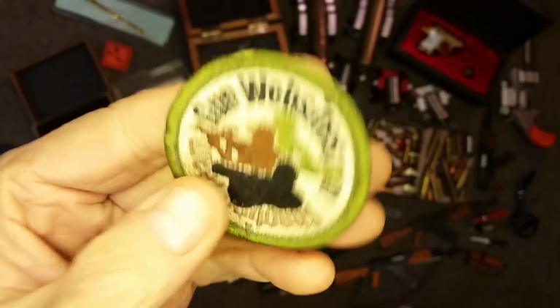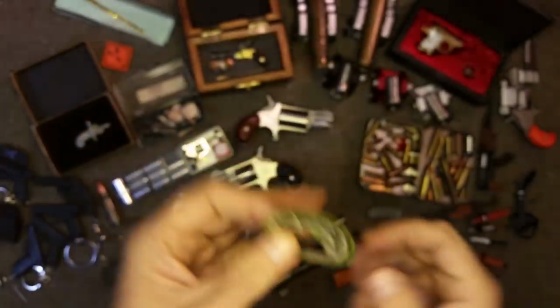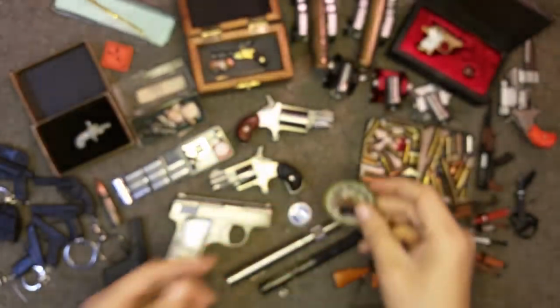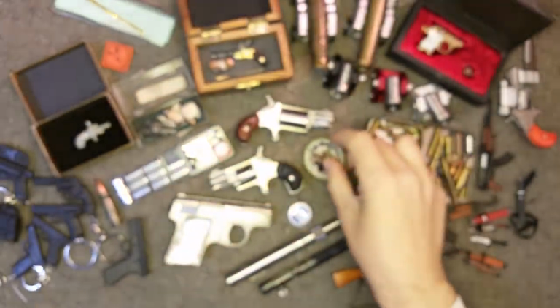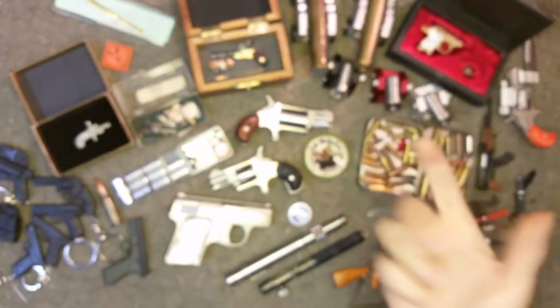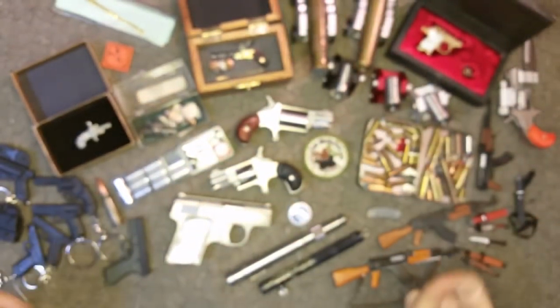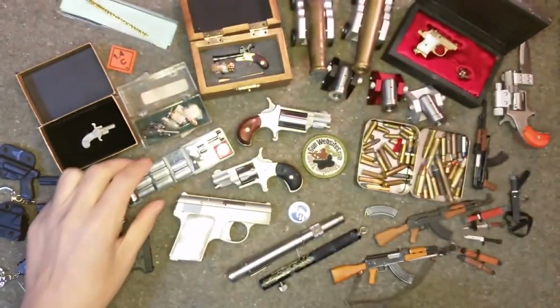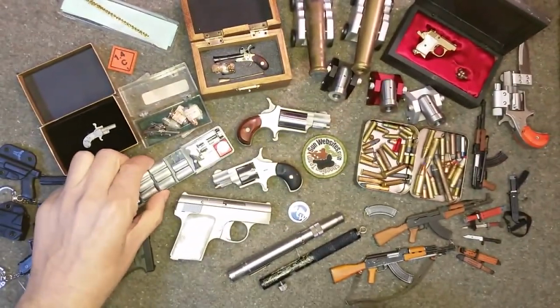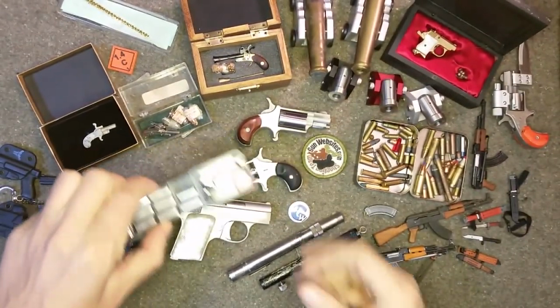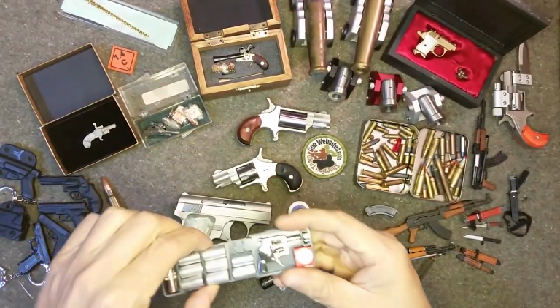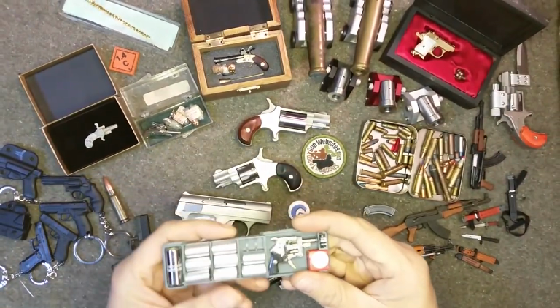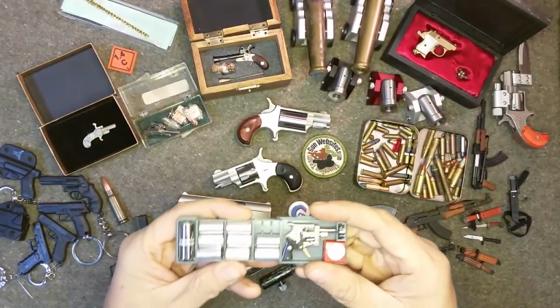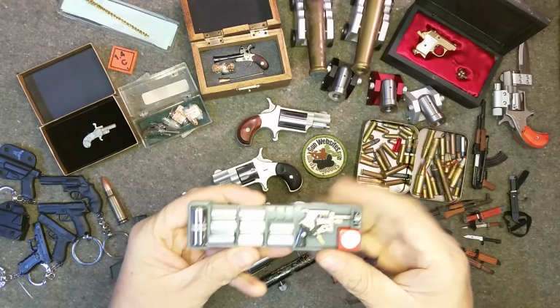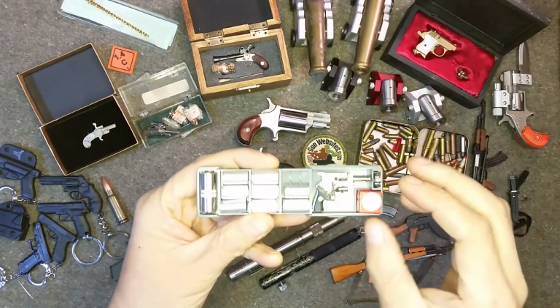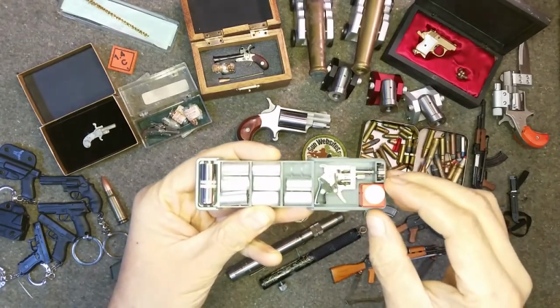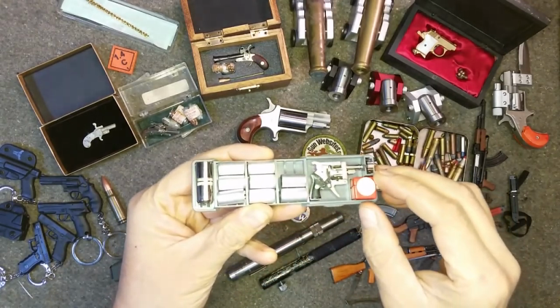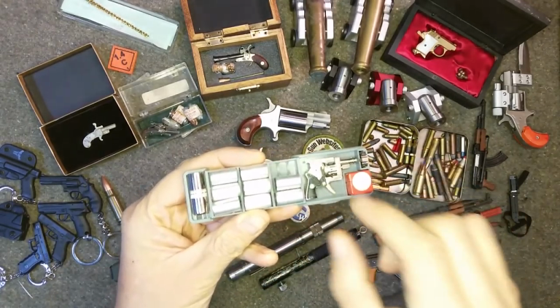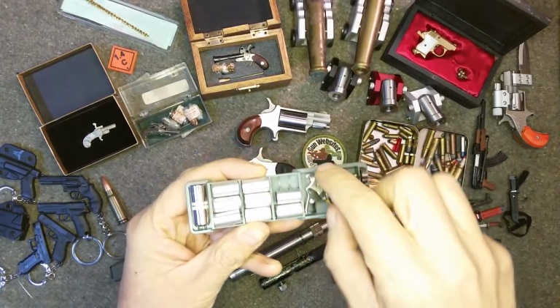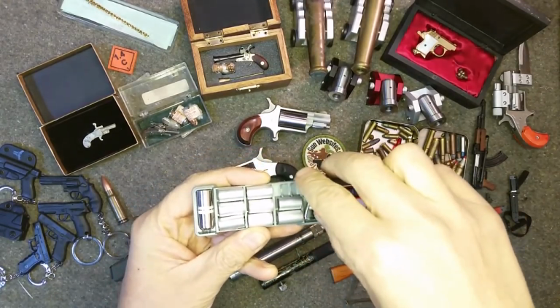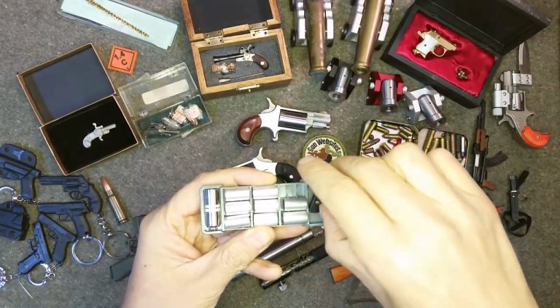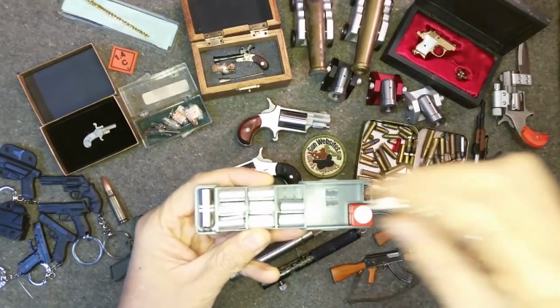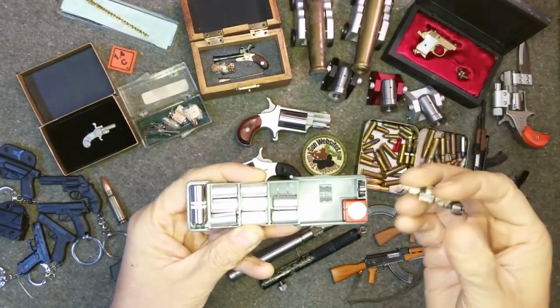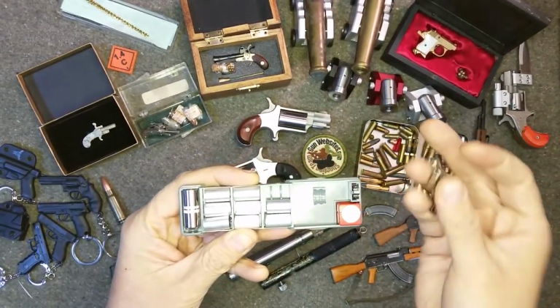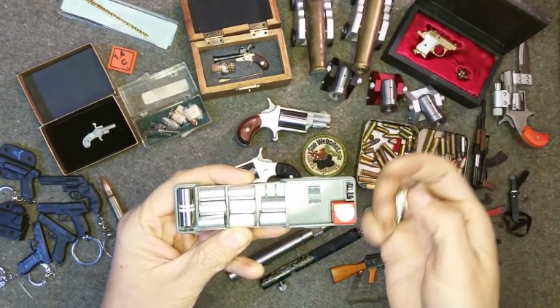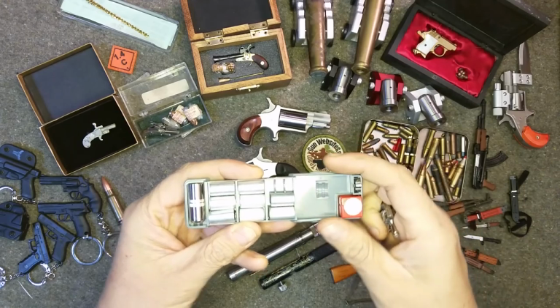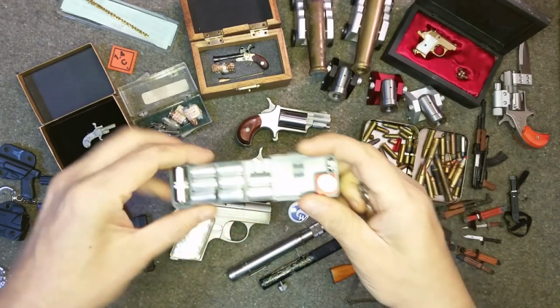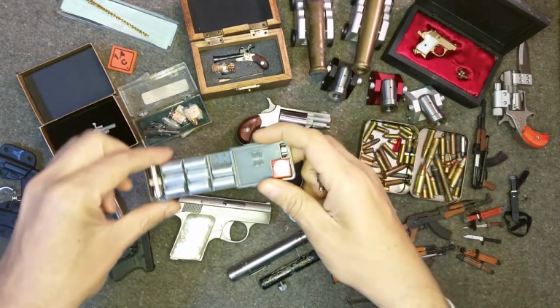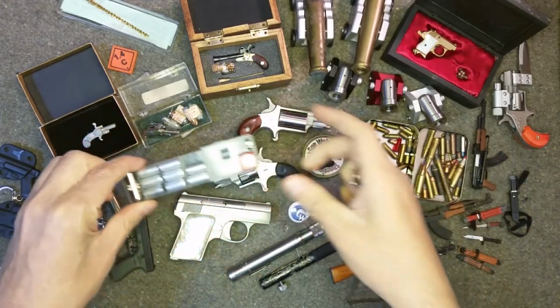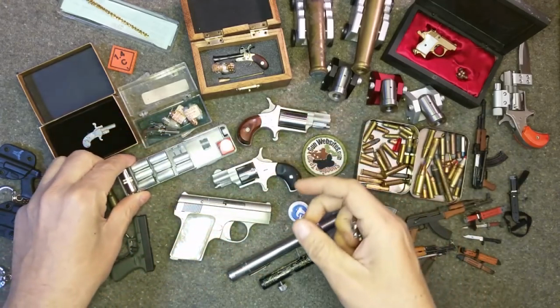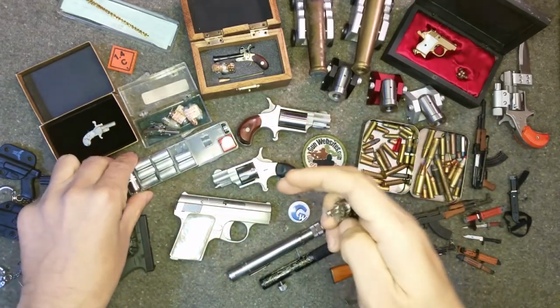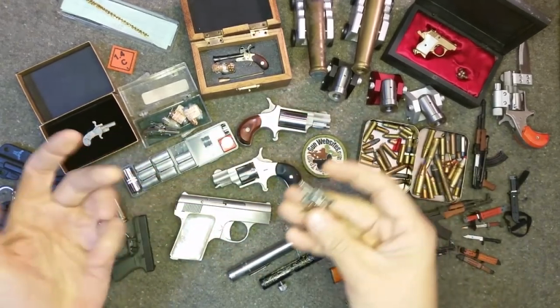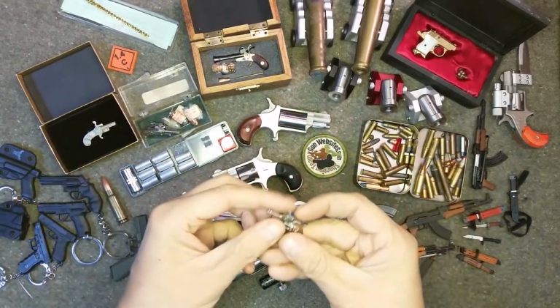All right, next up in the series on the mini guns, I'm going to take a look at this 2mm Pinfire semi-auto revolver. I've done other videos on it so I won't dig into it too much here, but this is really cool.